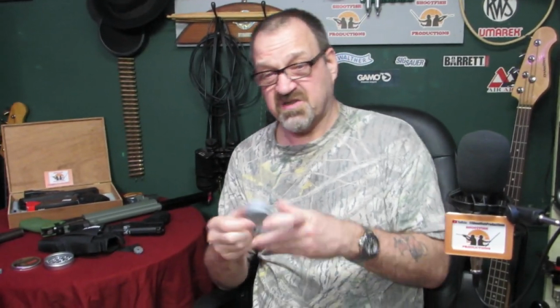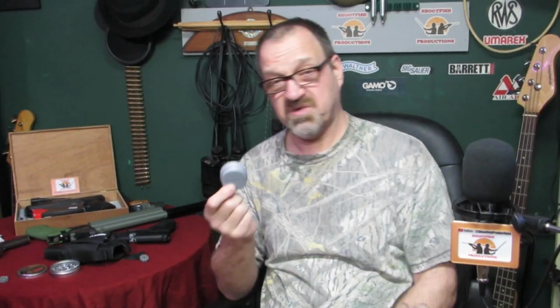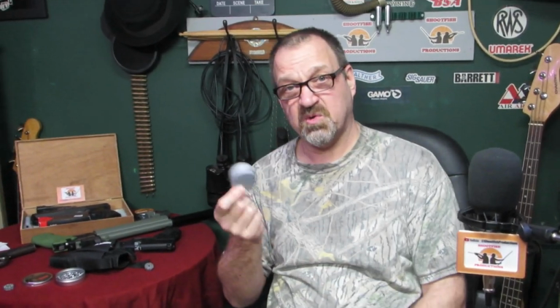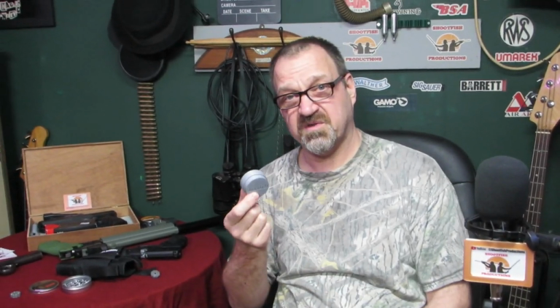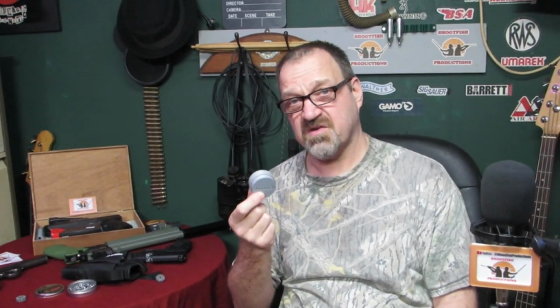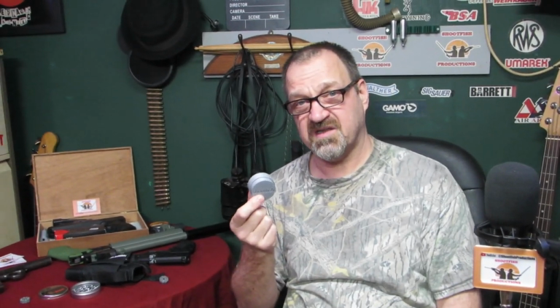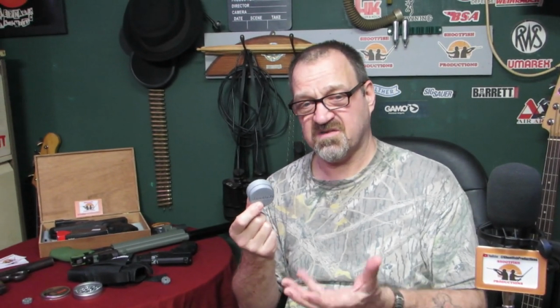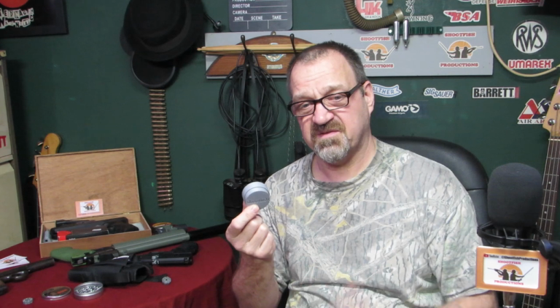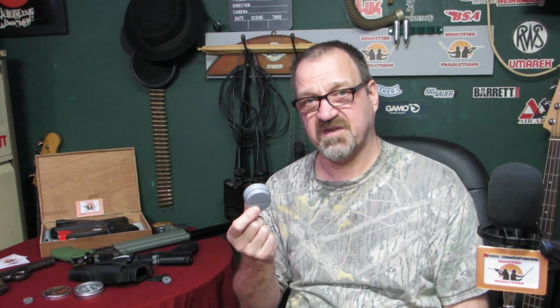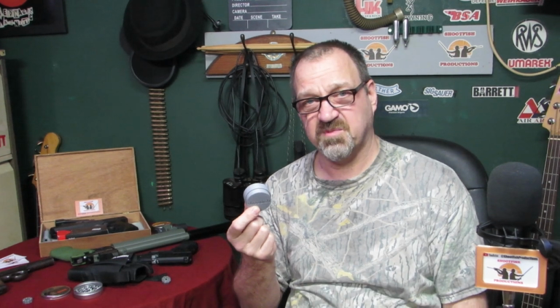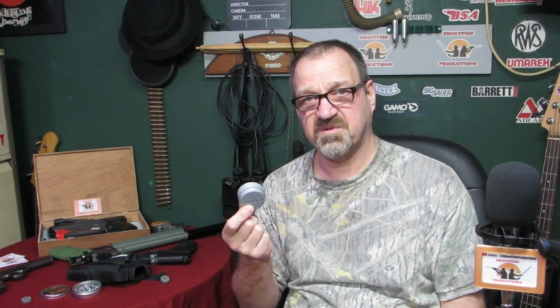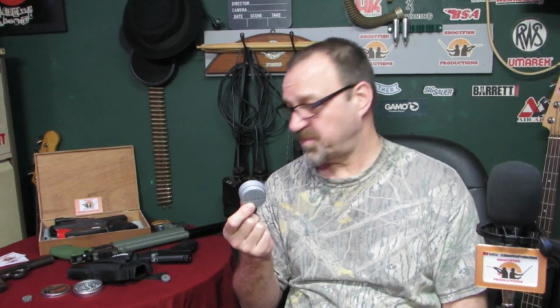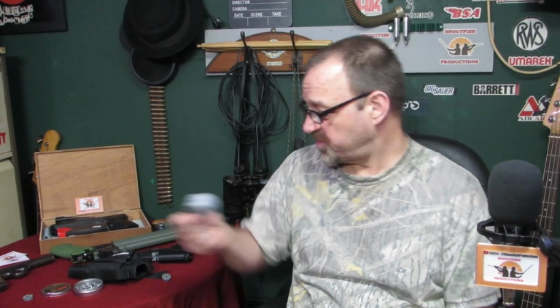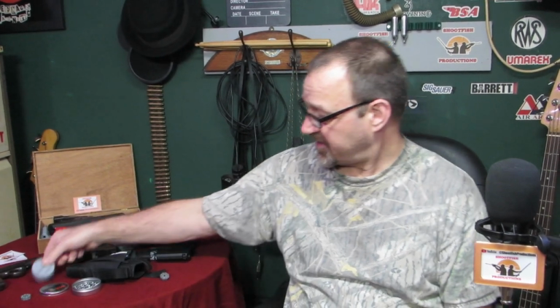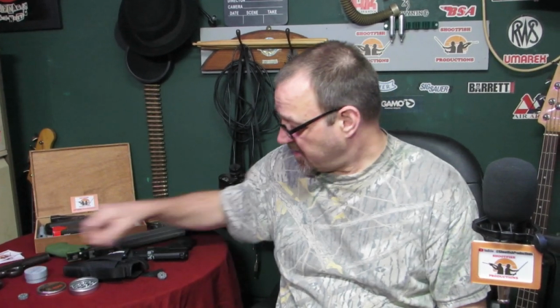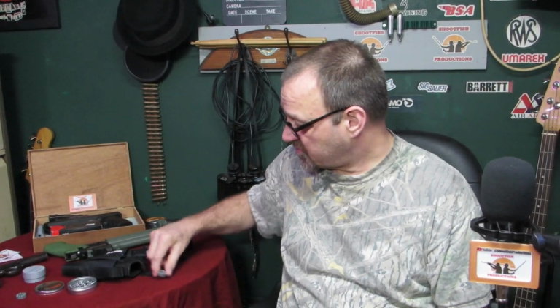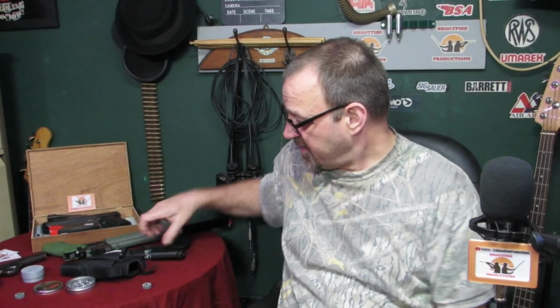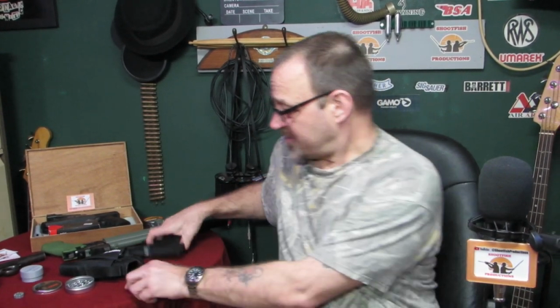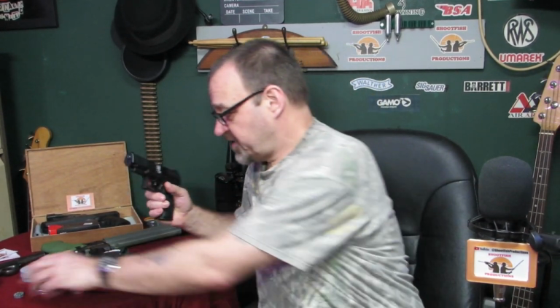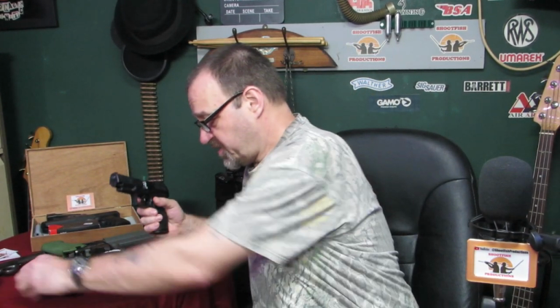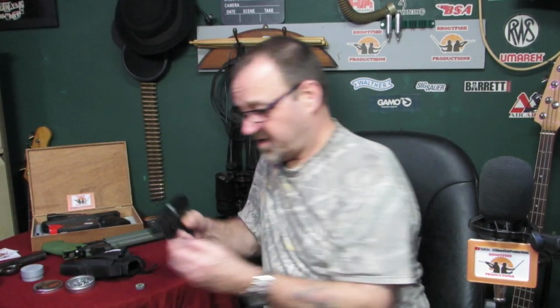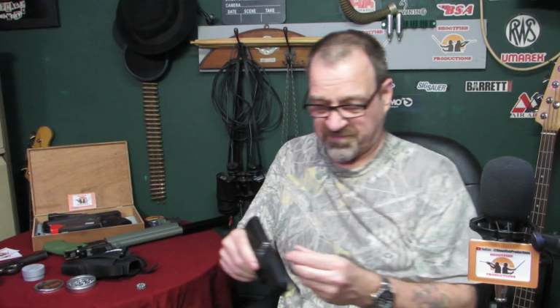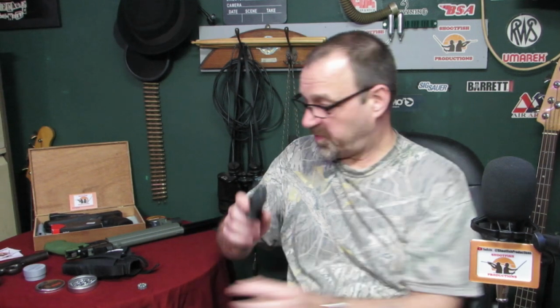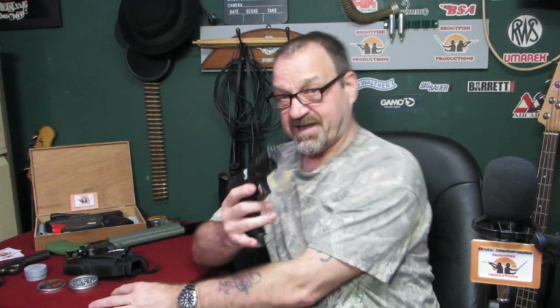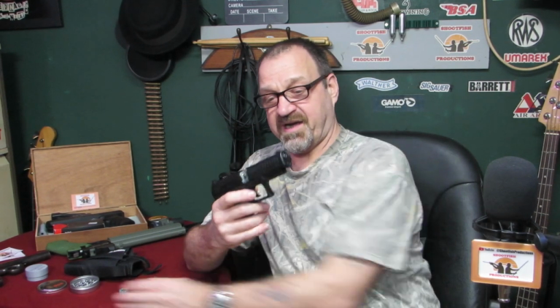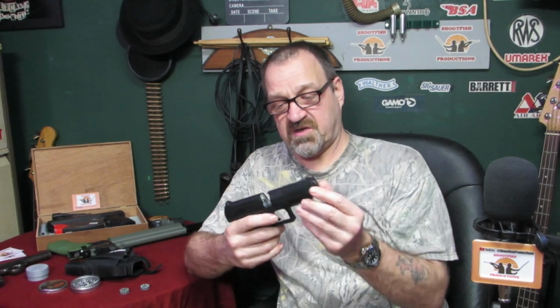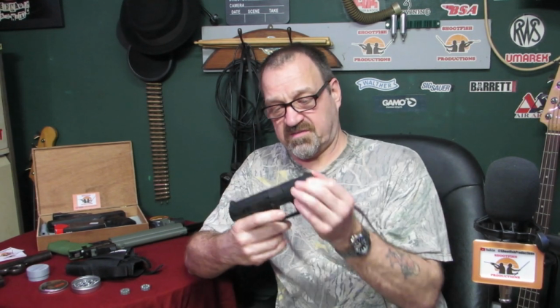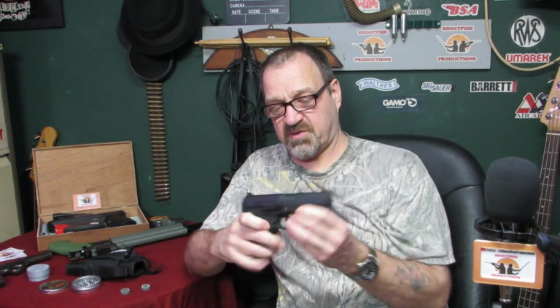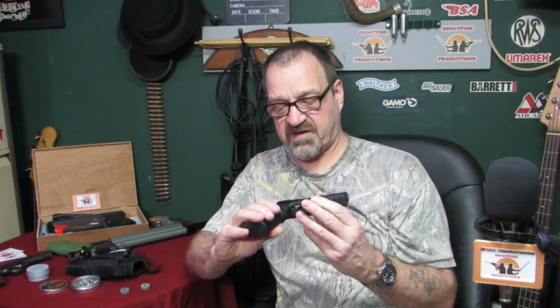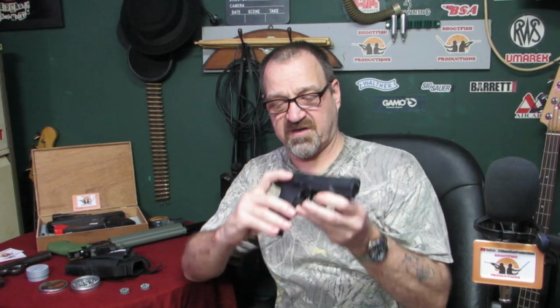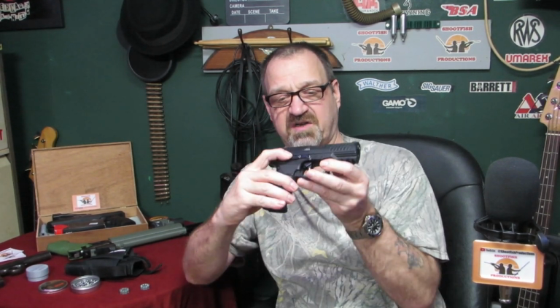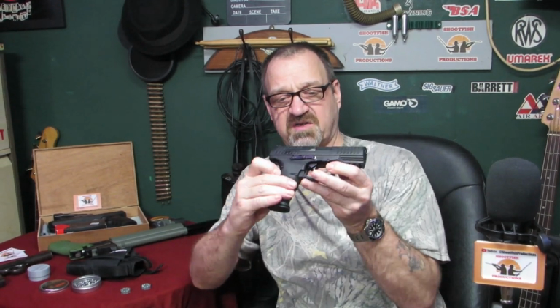I tend to use the gun more since I've made this, because filling it up was the biggest drawback. So that's all ready to go - I'll put the mag in when we get outside to keep it safe.